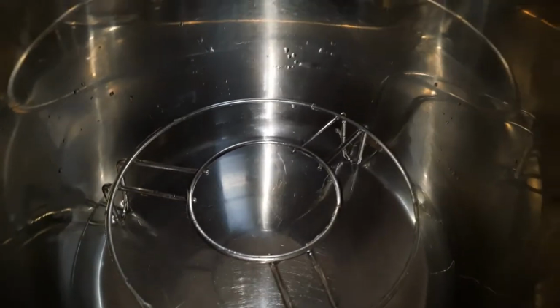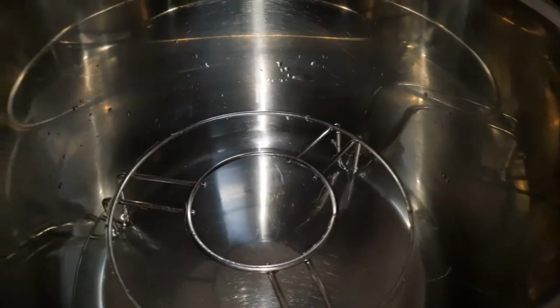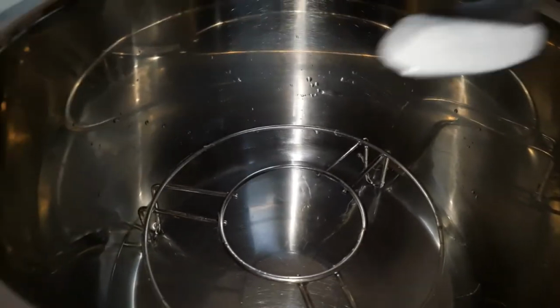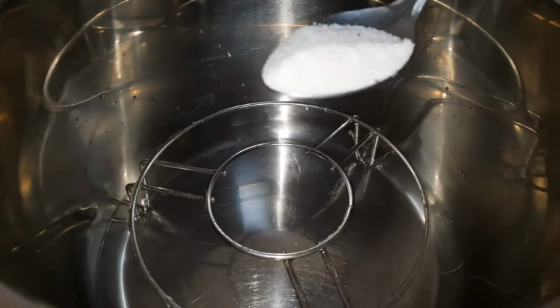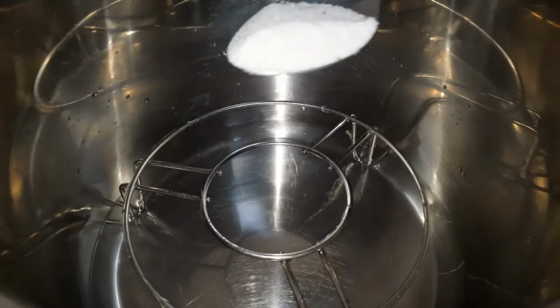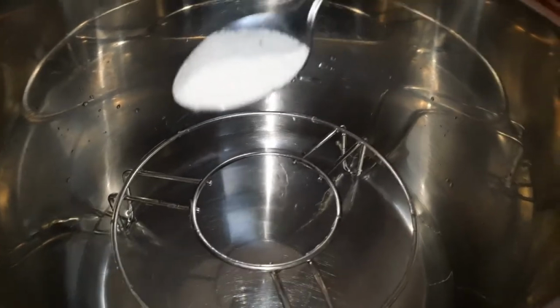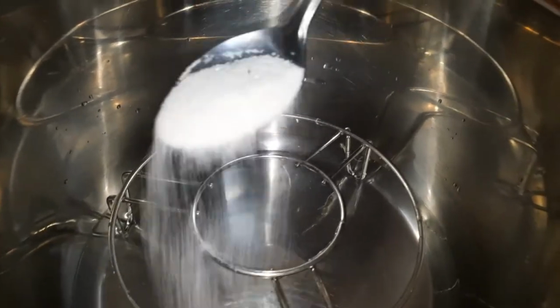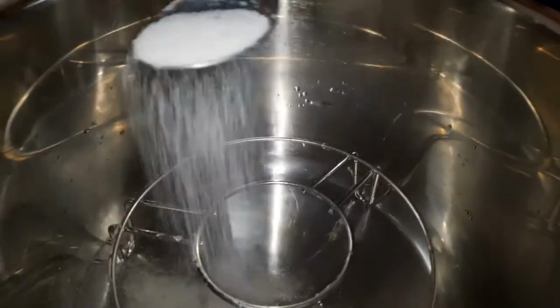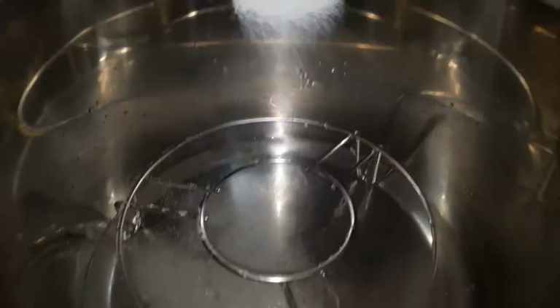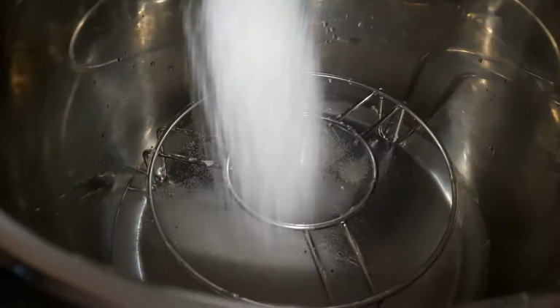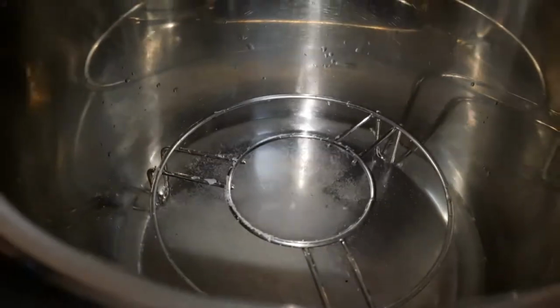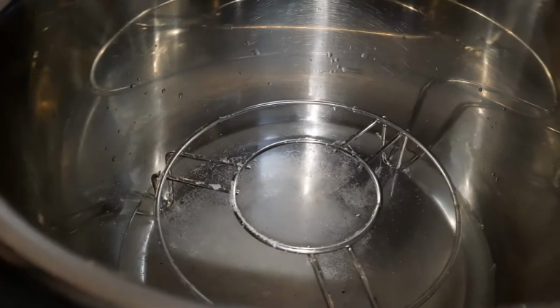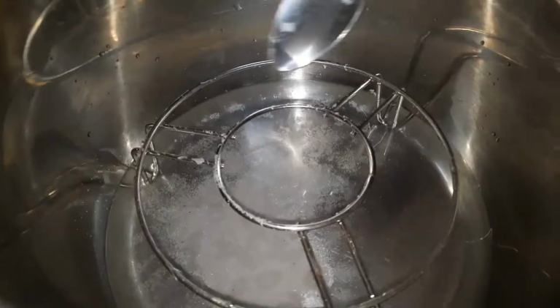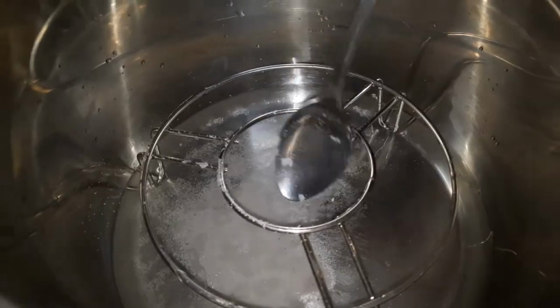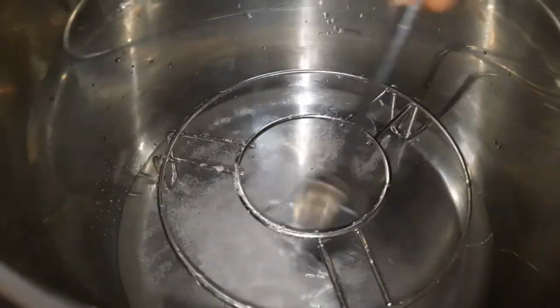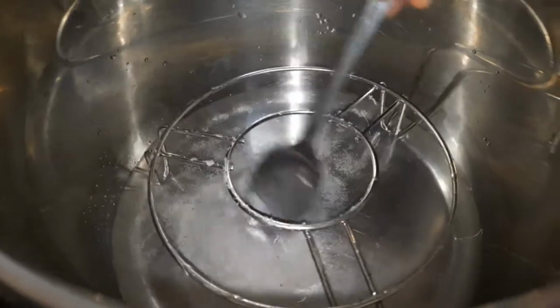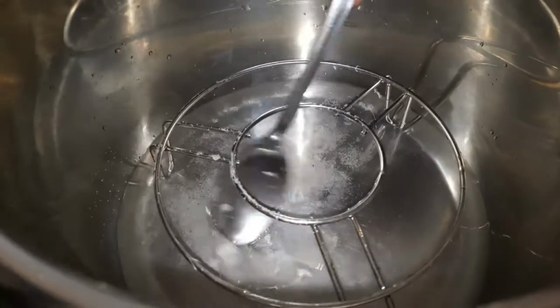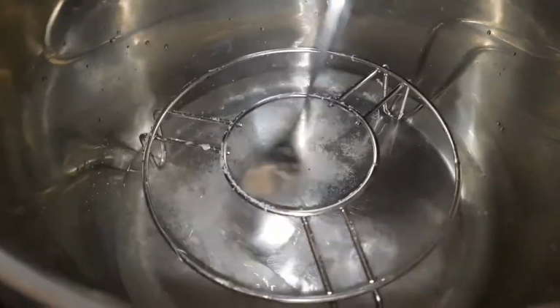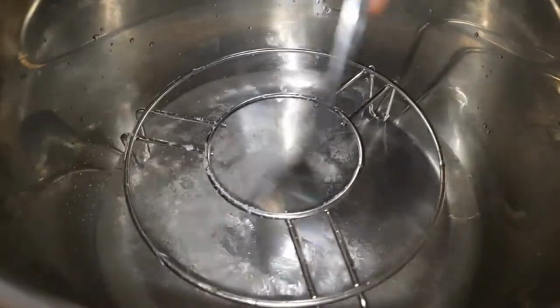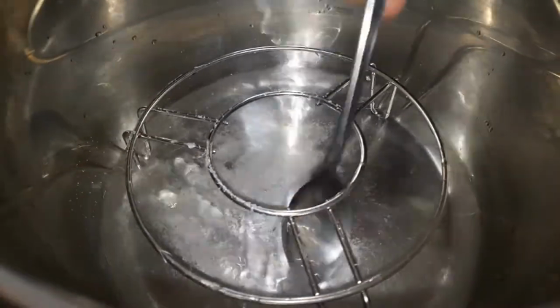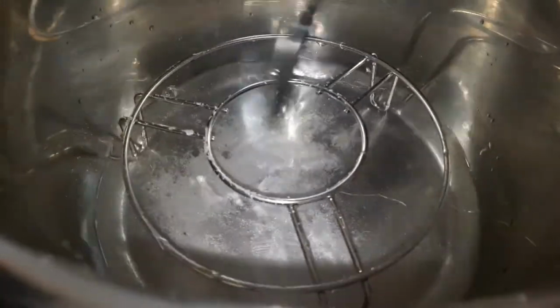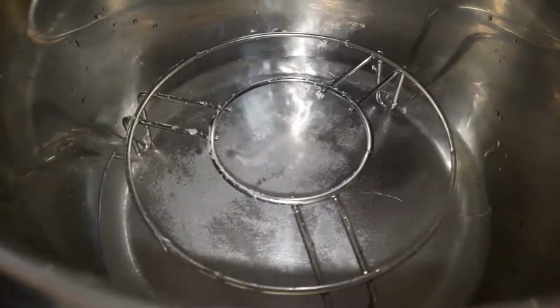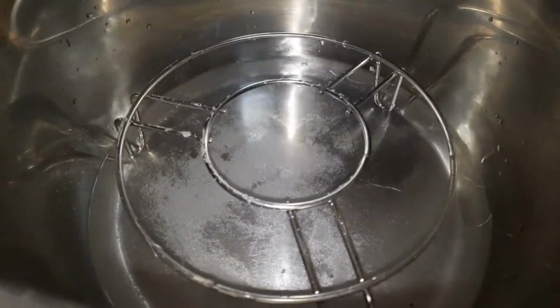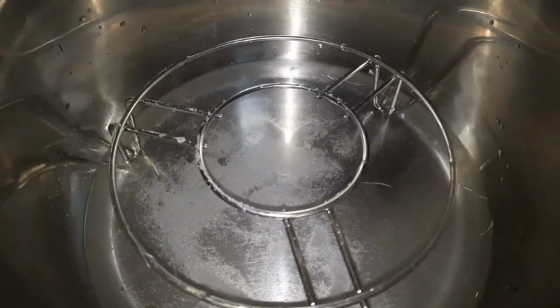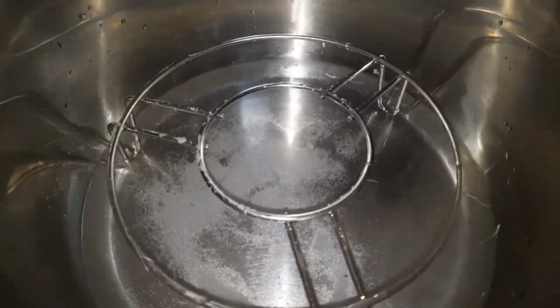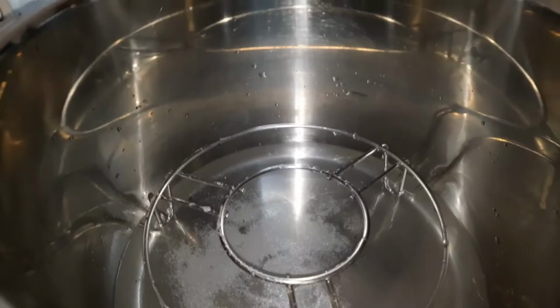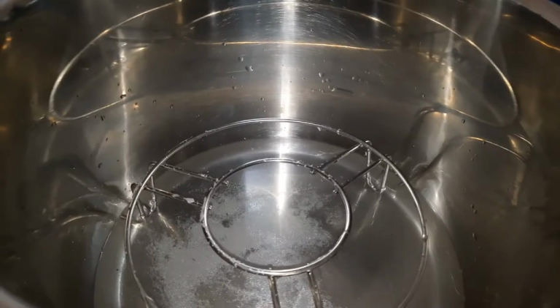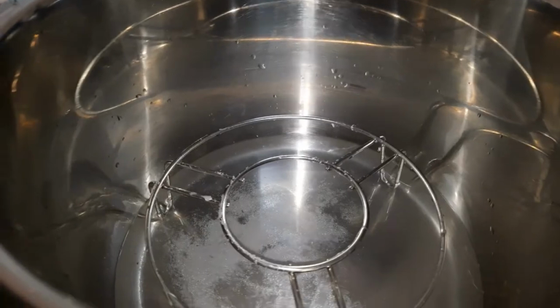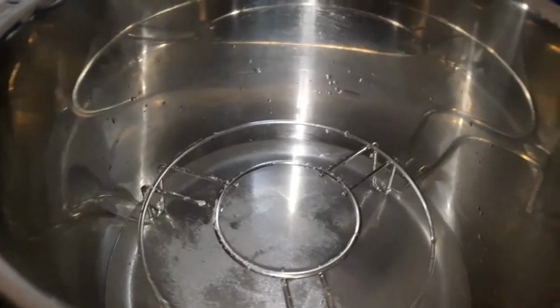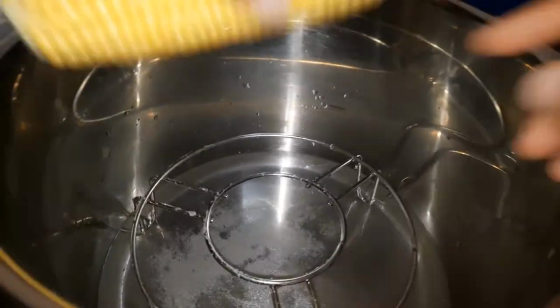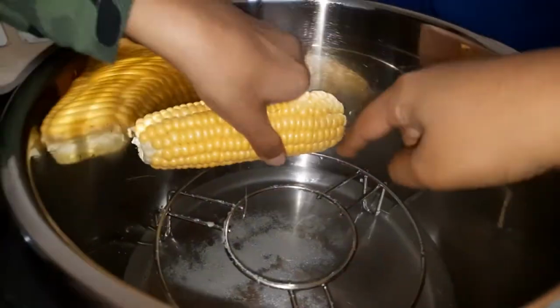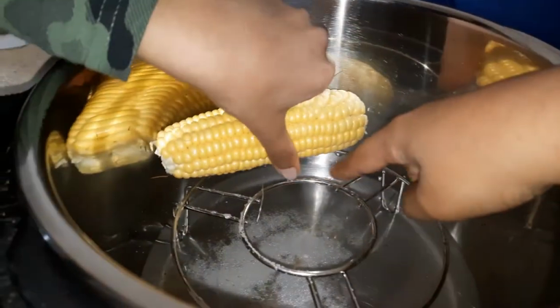After adding the water, add salt — one tablespoon — and then mix it. Then you need to put the corns in.